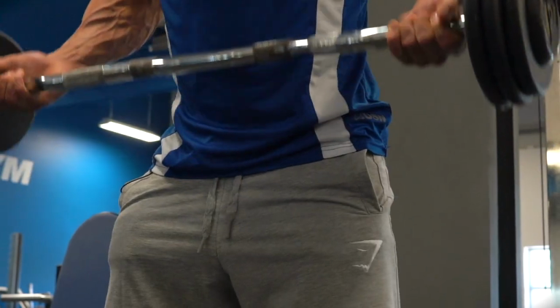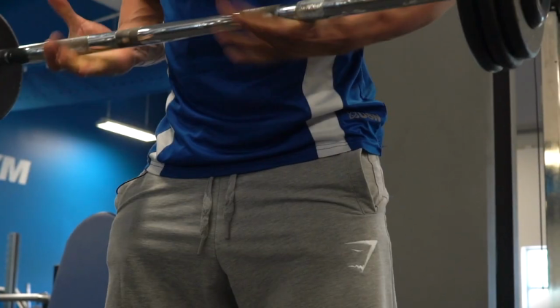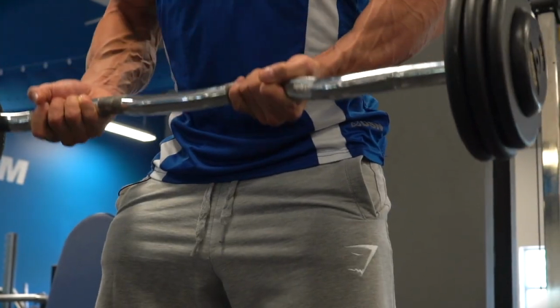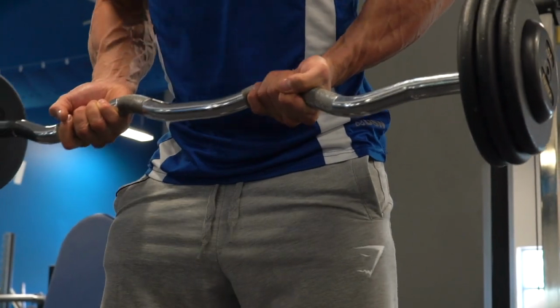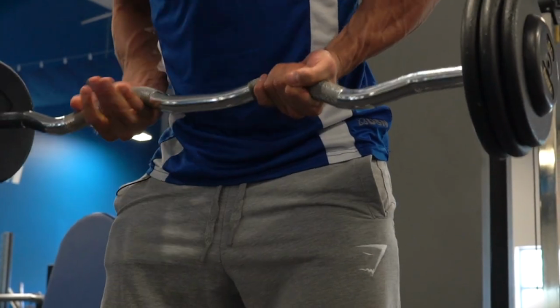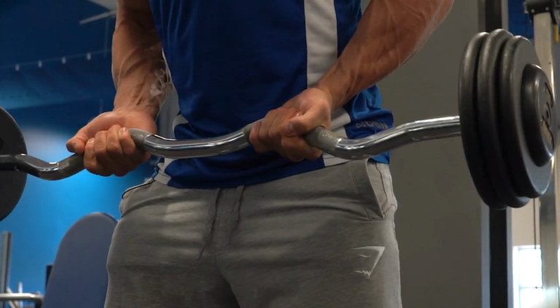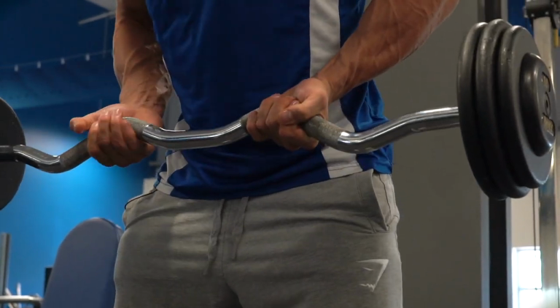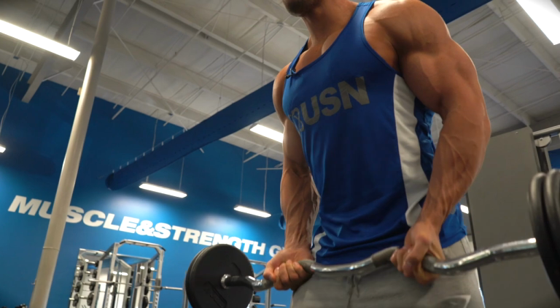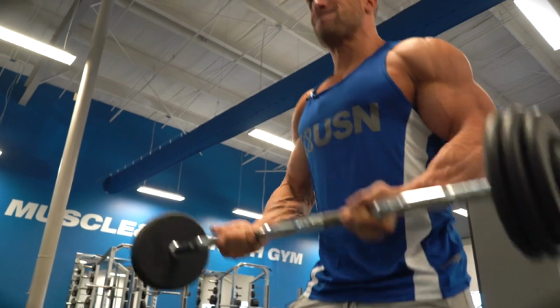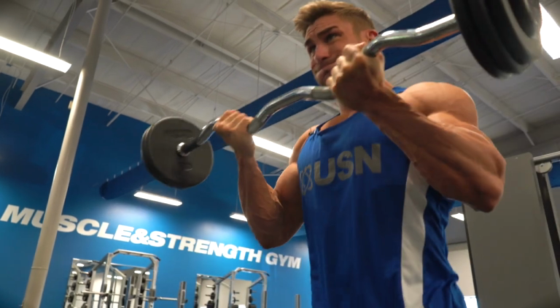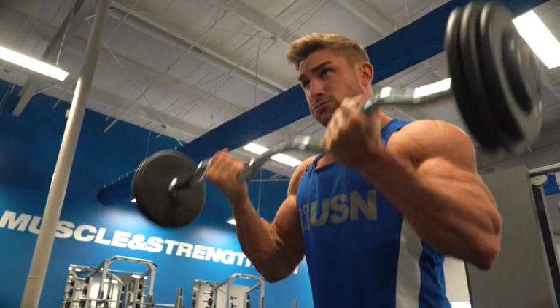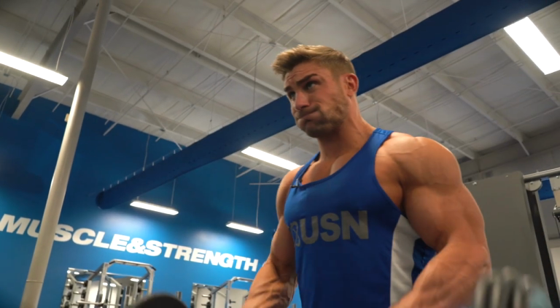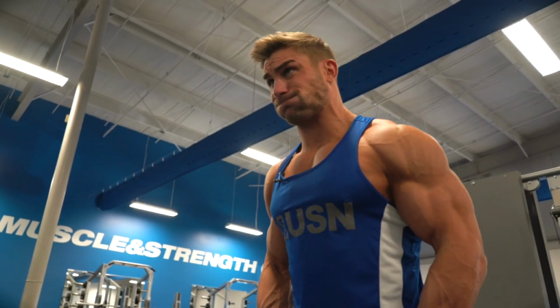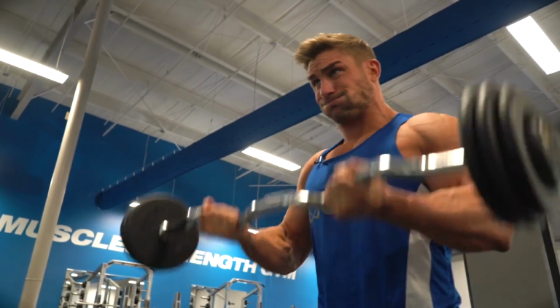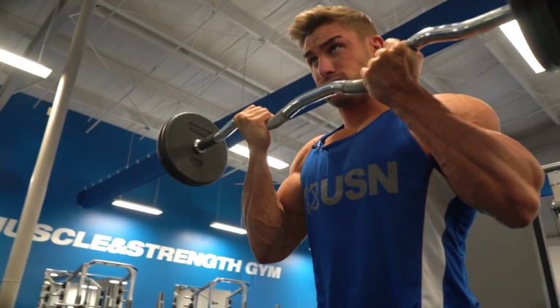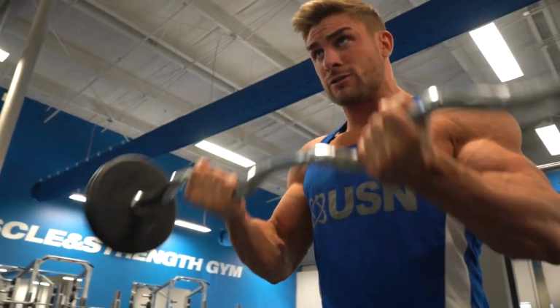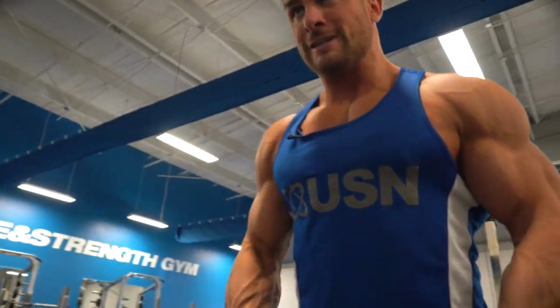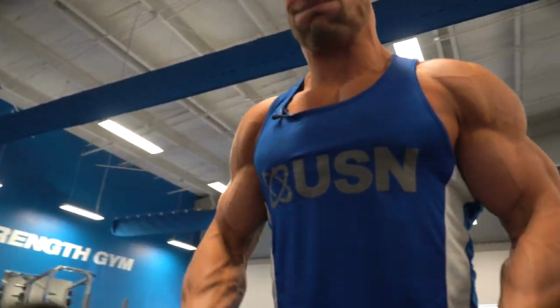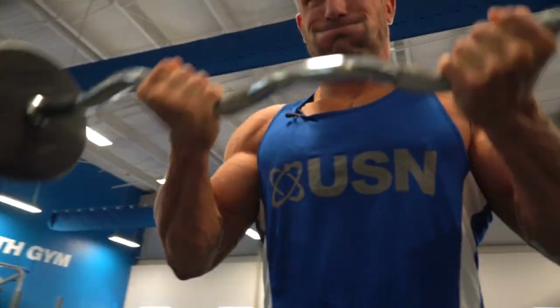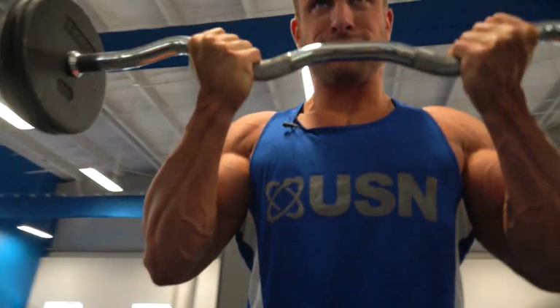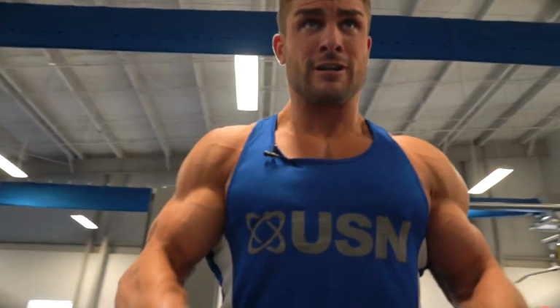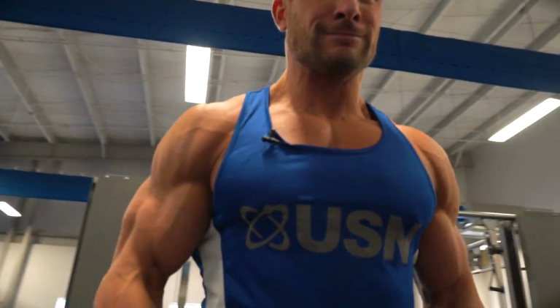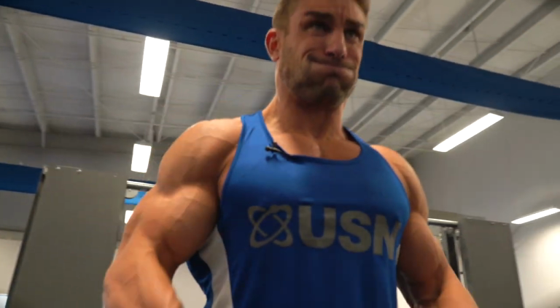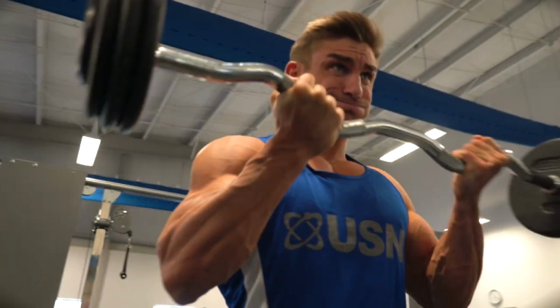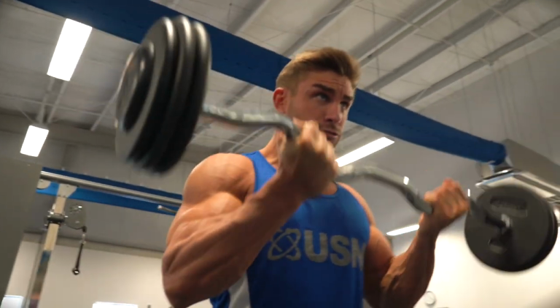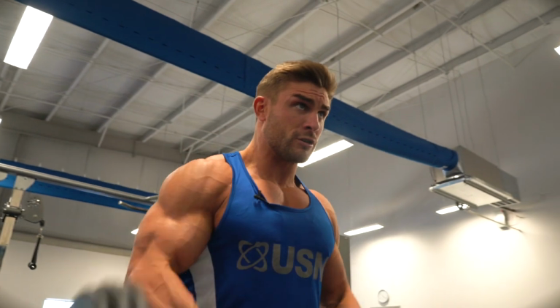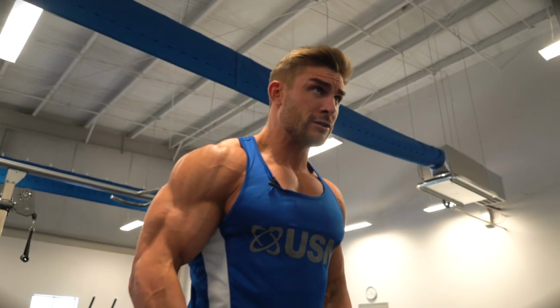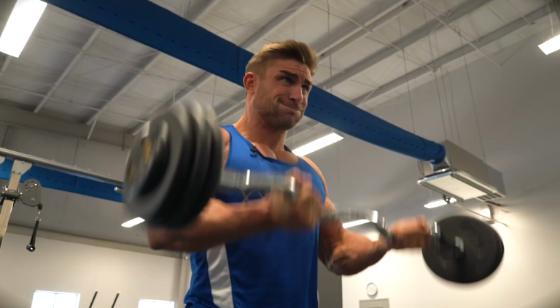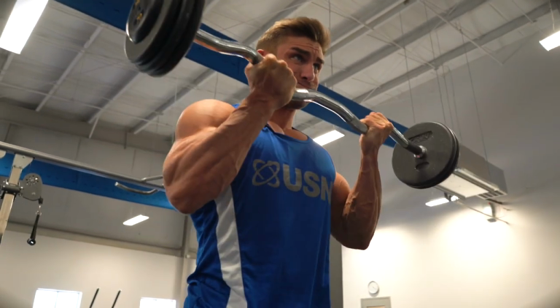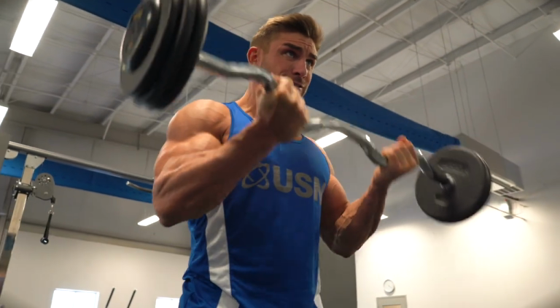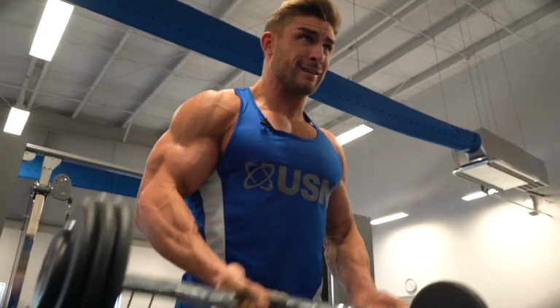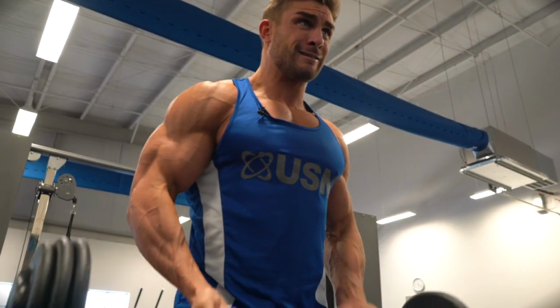So this exercise is great for volume and what I tend to do is ten reps on one grip and ten reps on the other. And we went for three working sets.